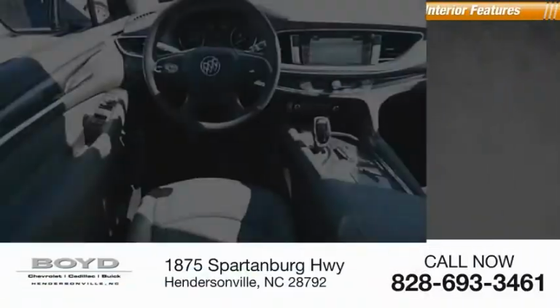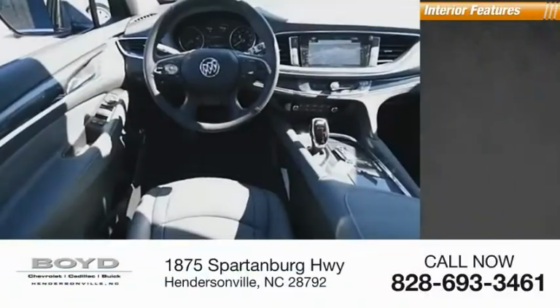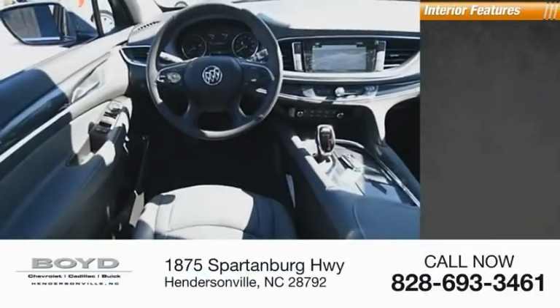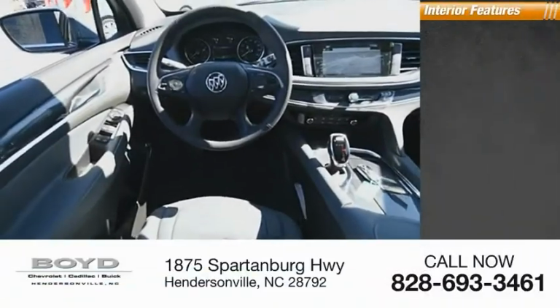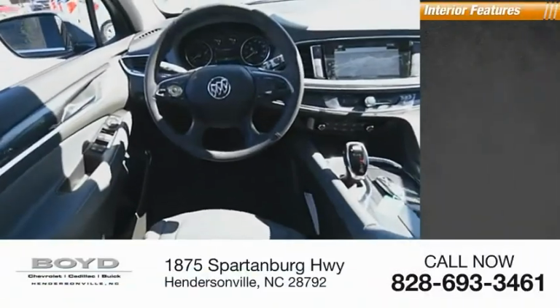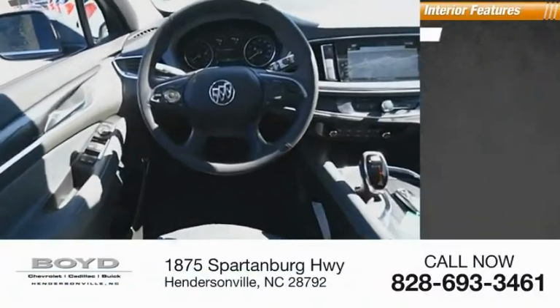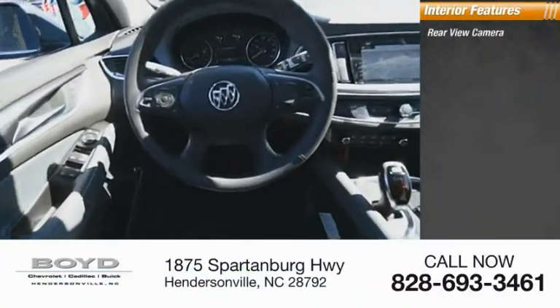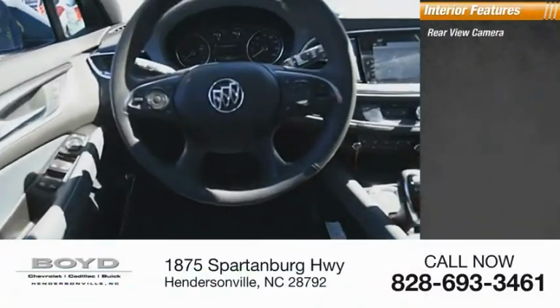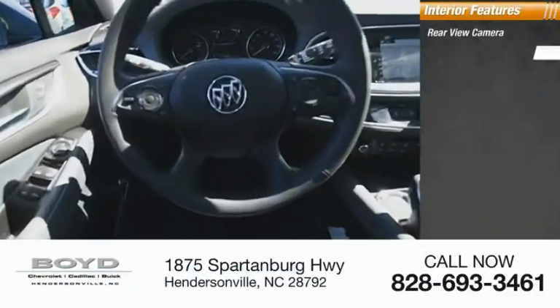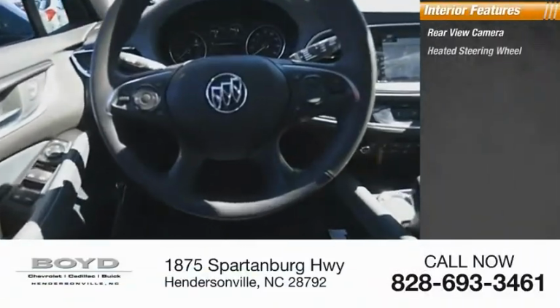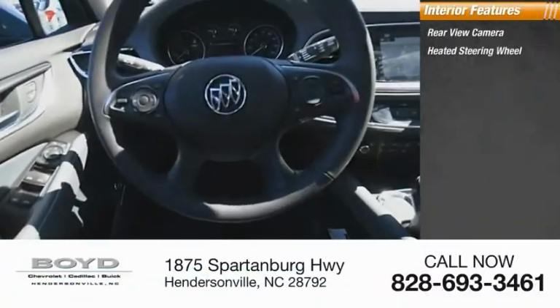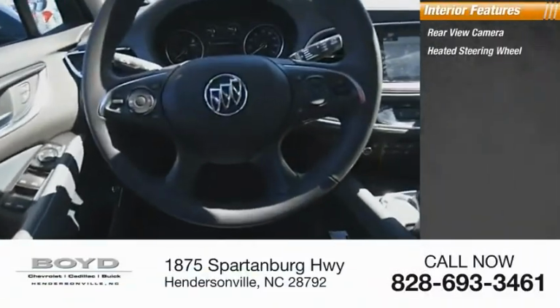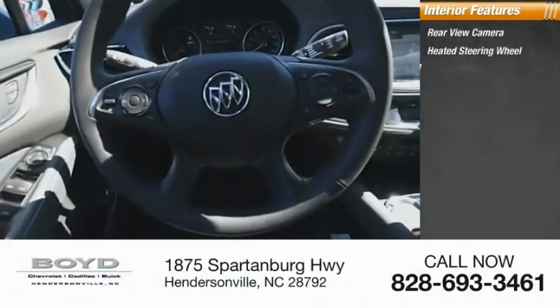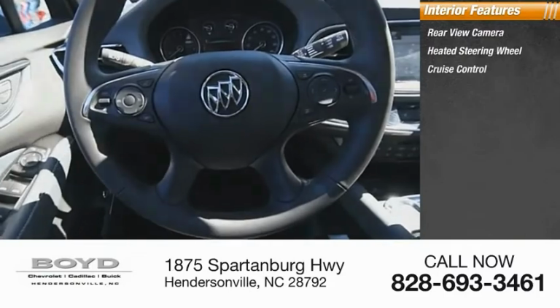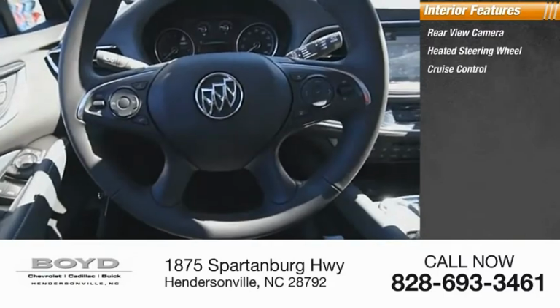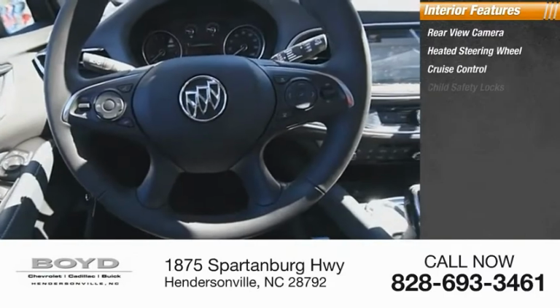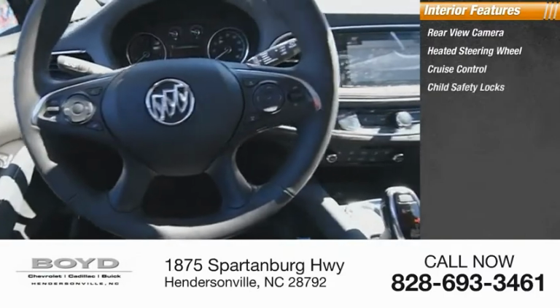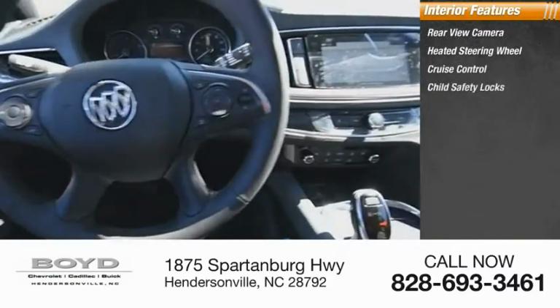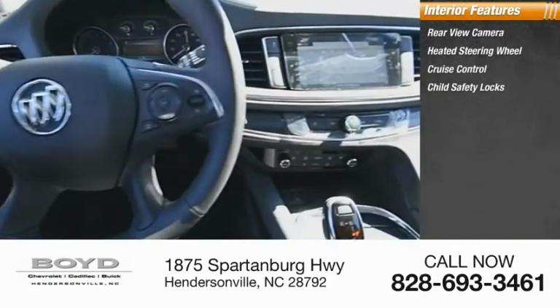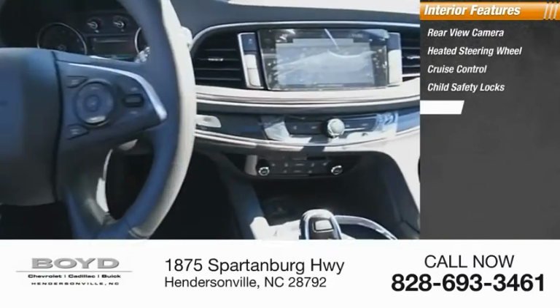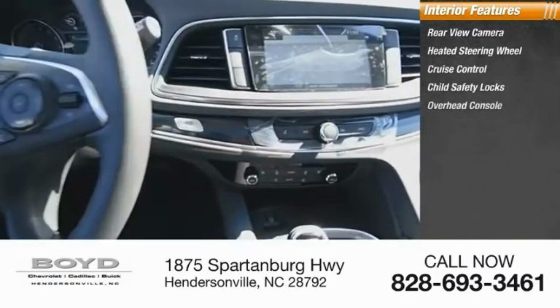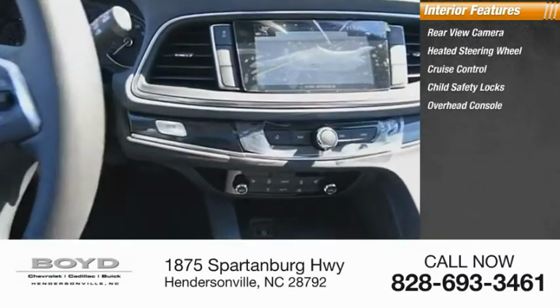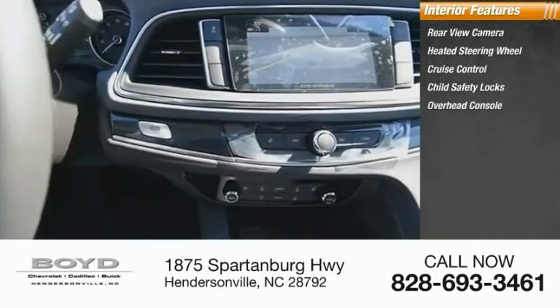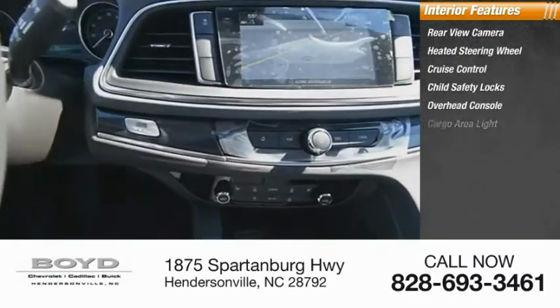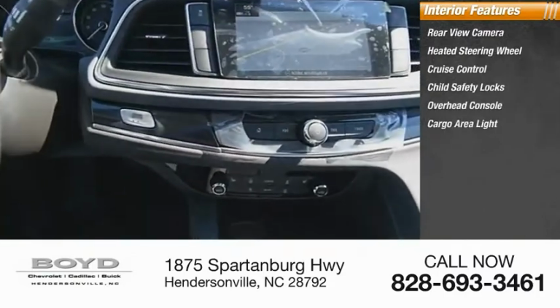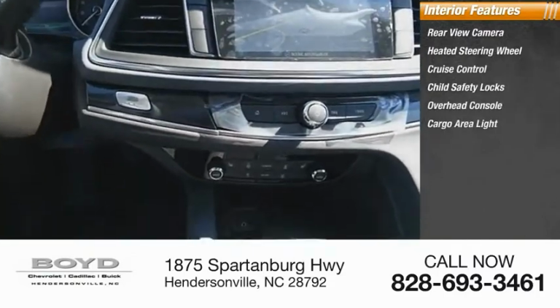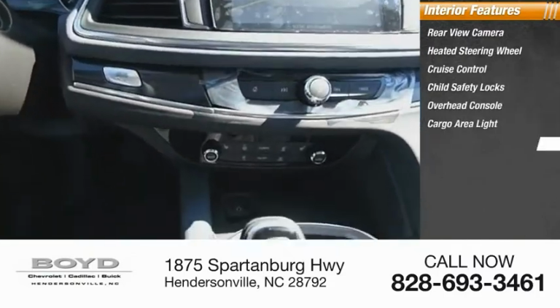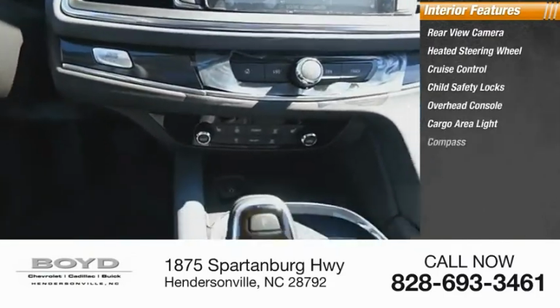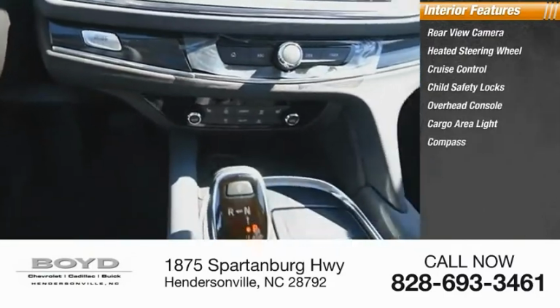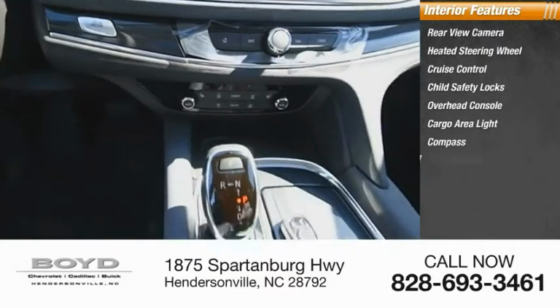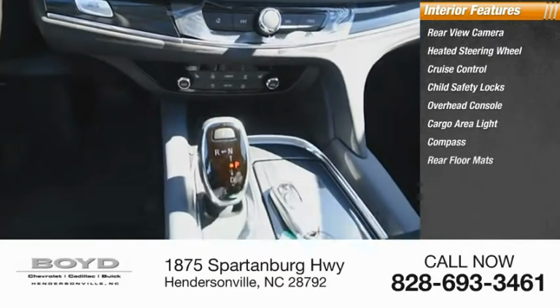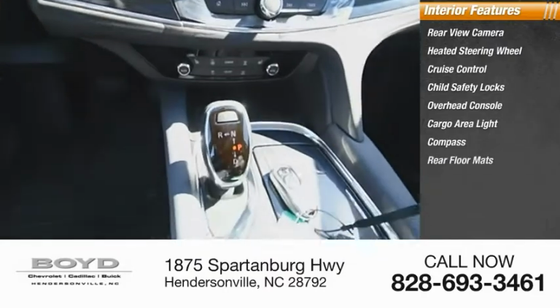Inside you'll find rear view camera, heated steering wheel, cruise control, child safety locks, overhead console, cargo area light, compass, and rear floor mats.